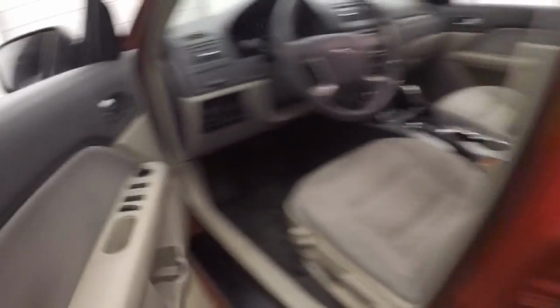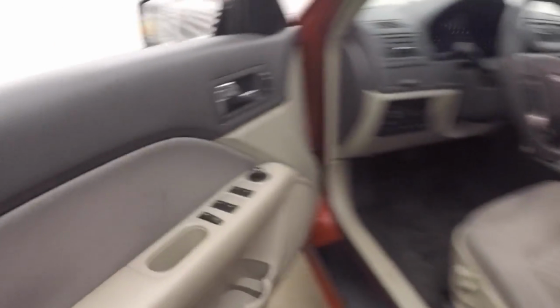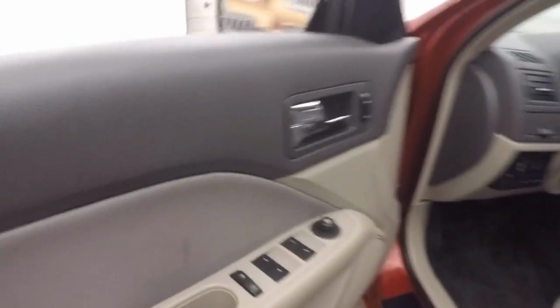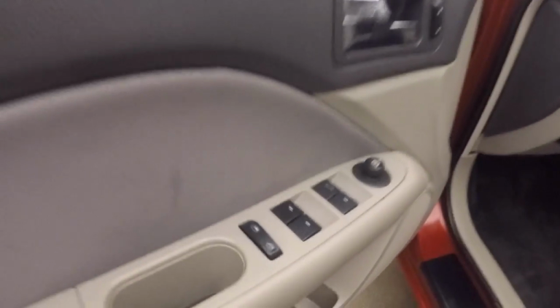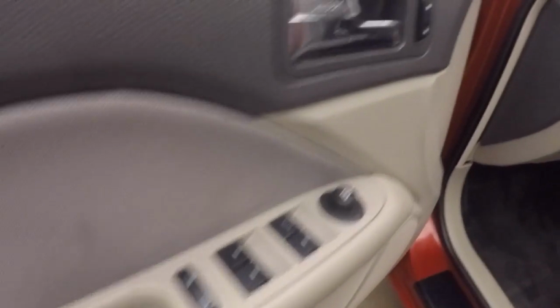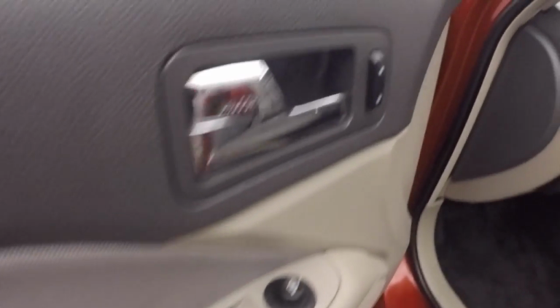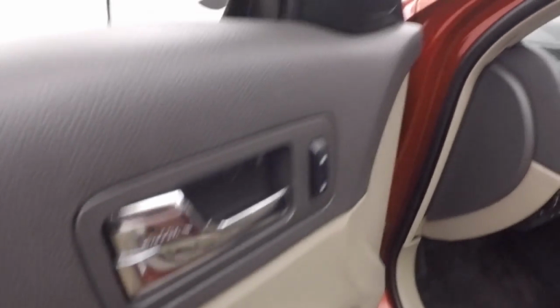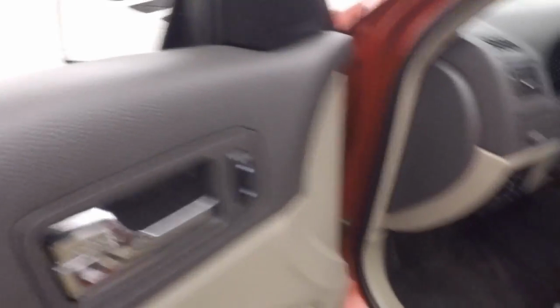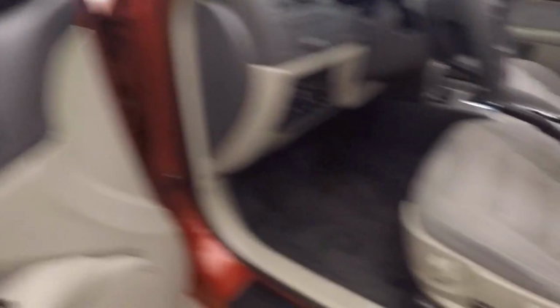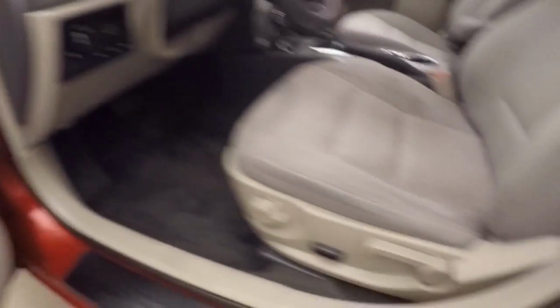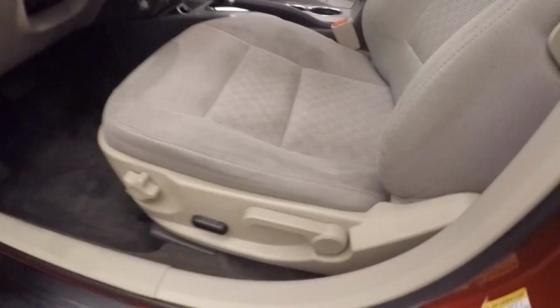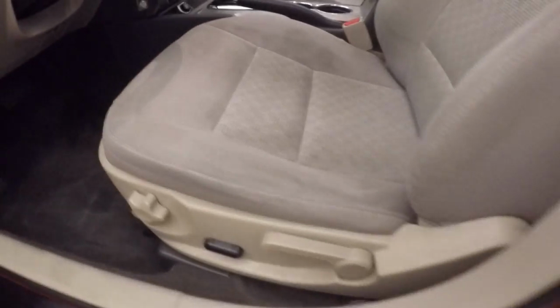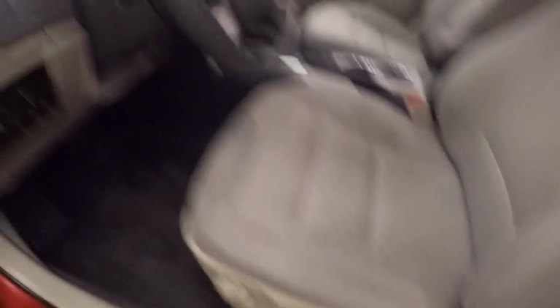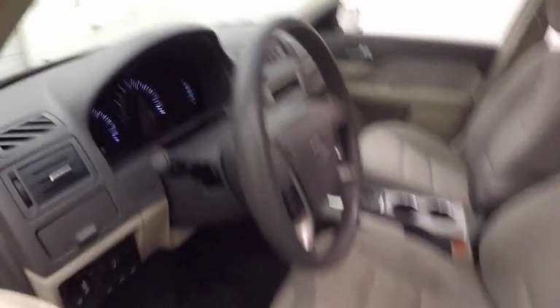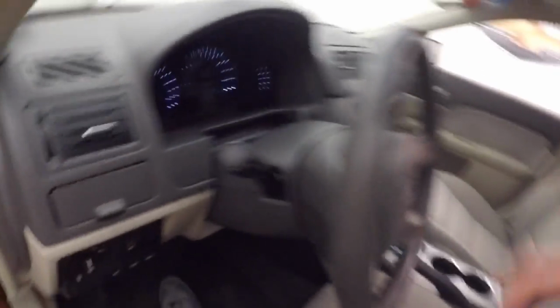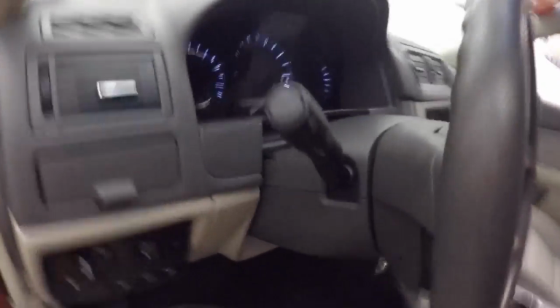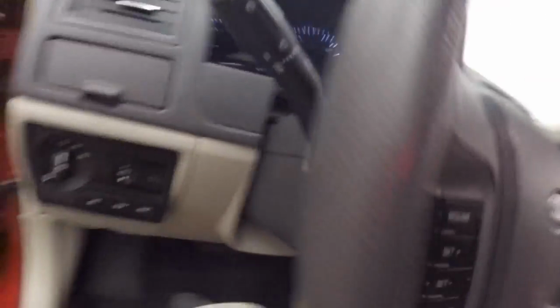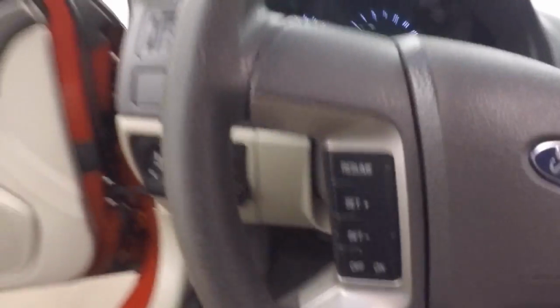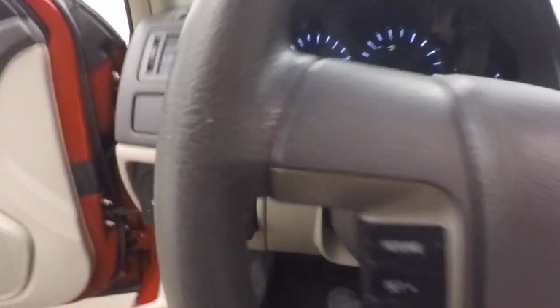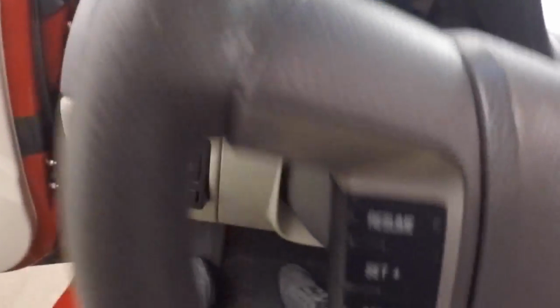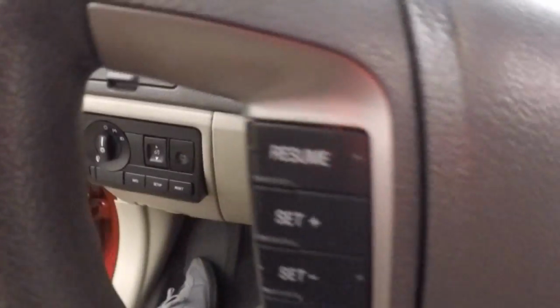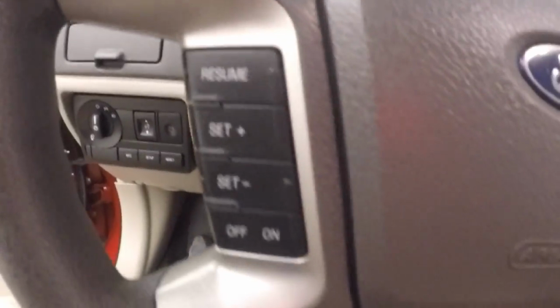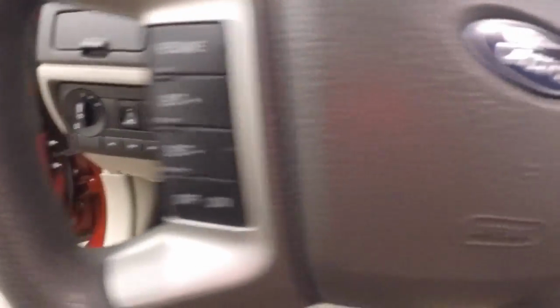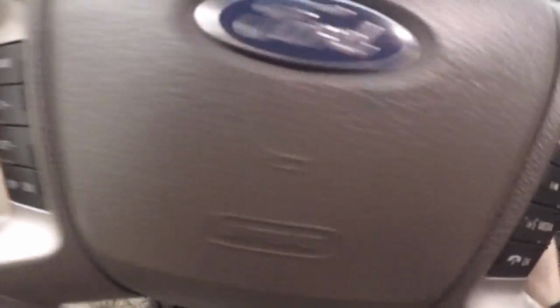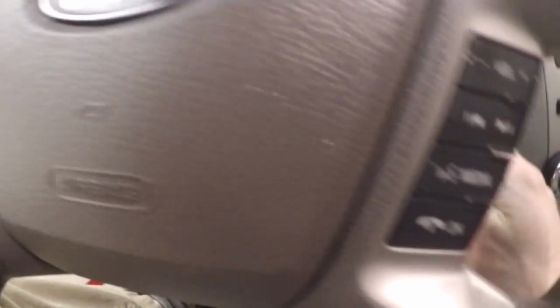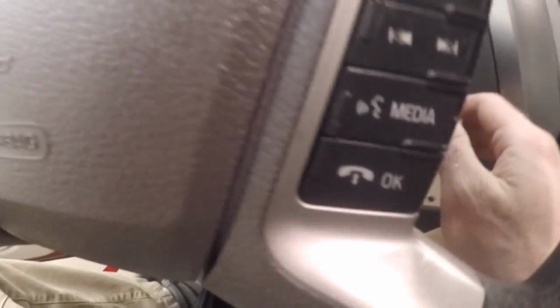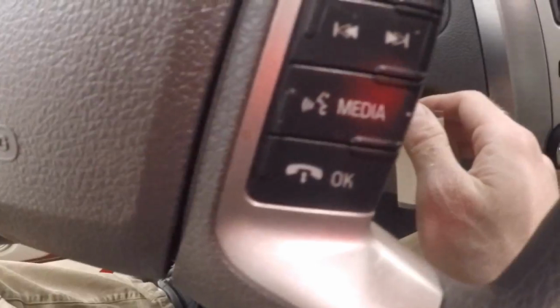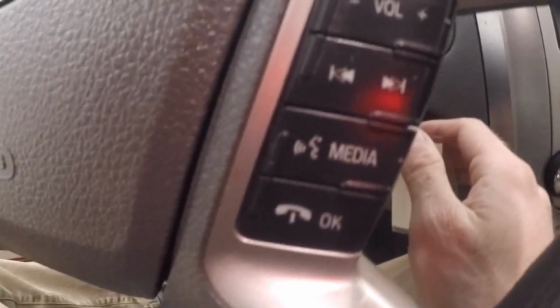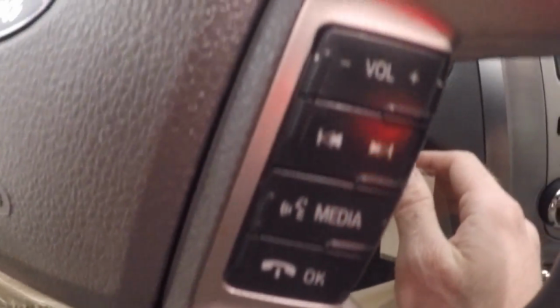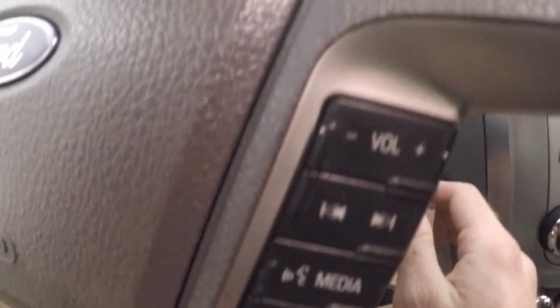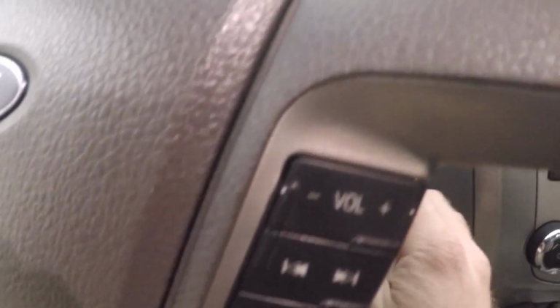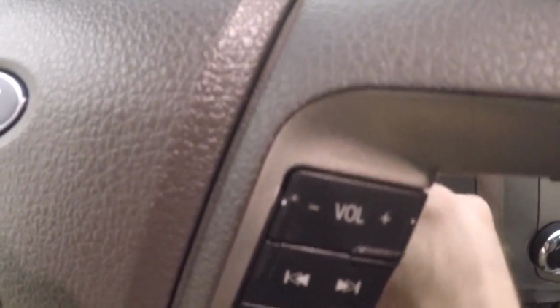Up front. Linear controls on the door. Power slash manual seat. Cruise control. Bluetooth and stereo controls on the steering wheel.